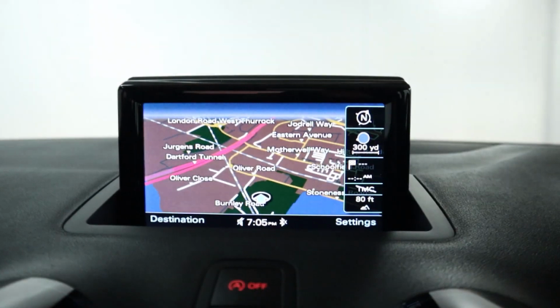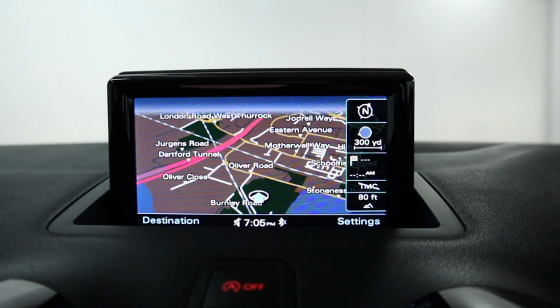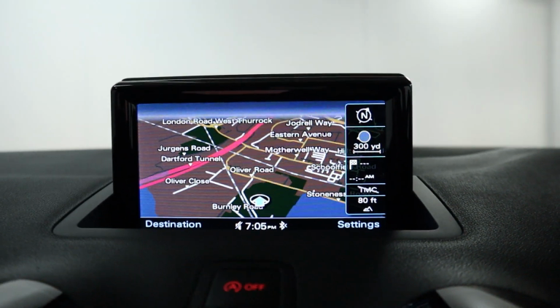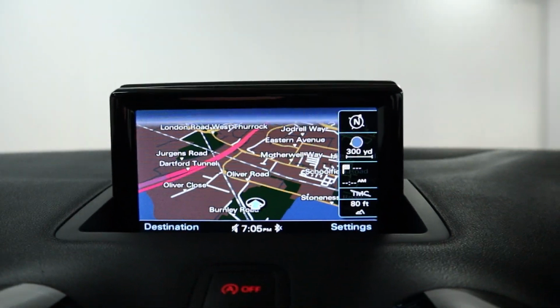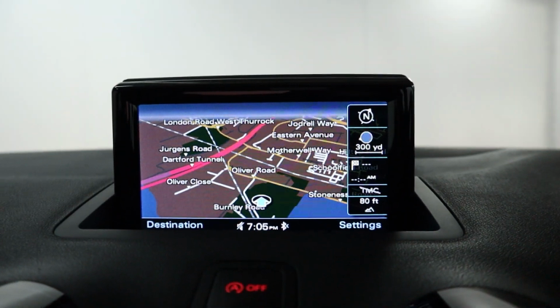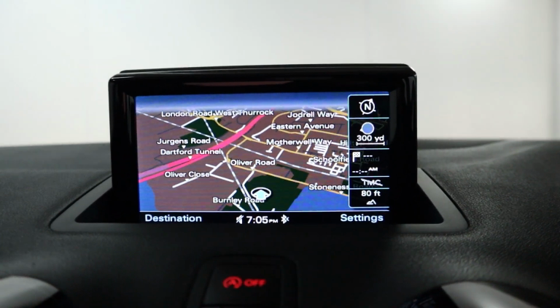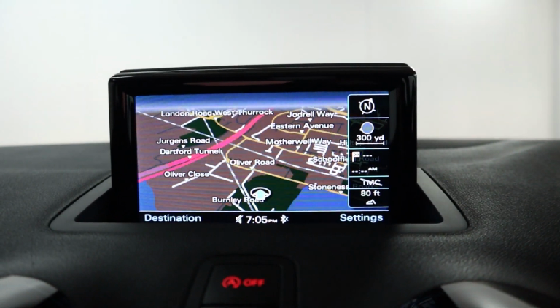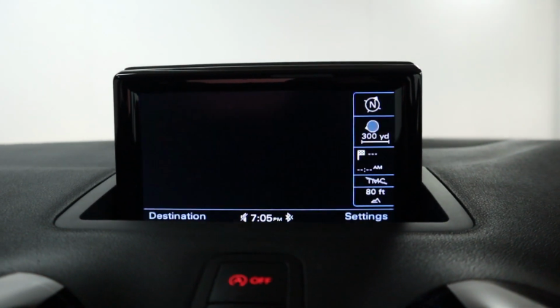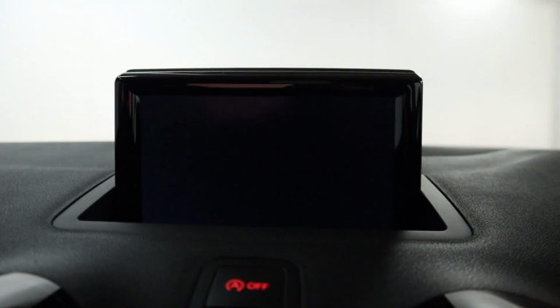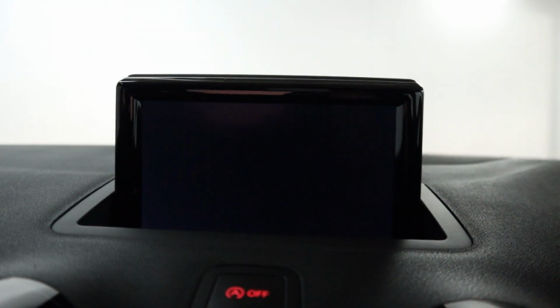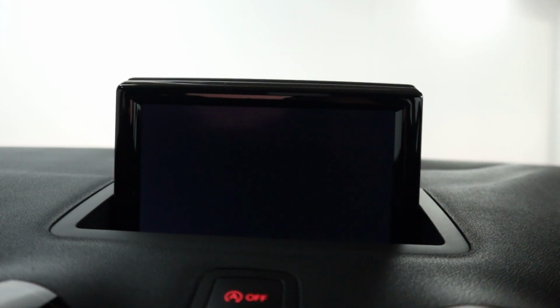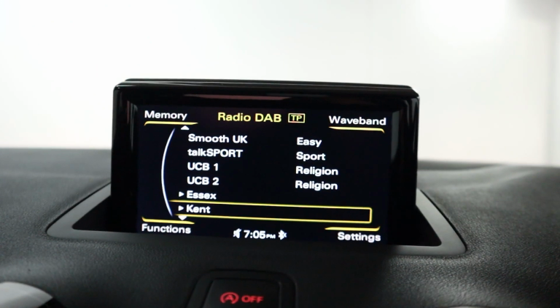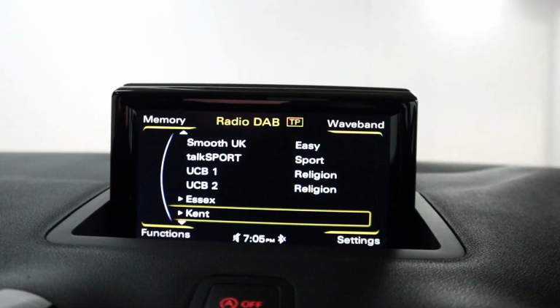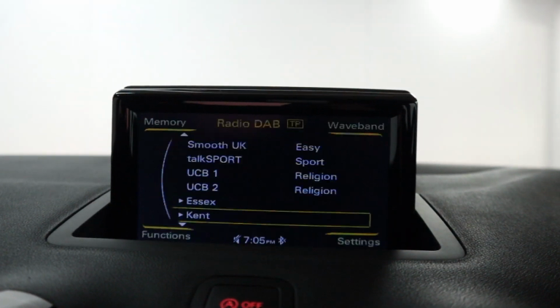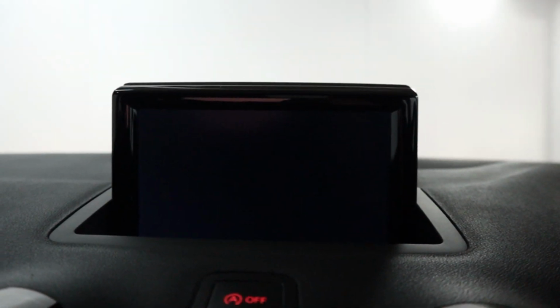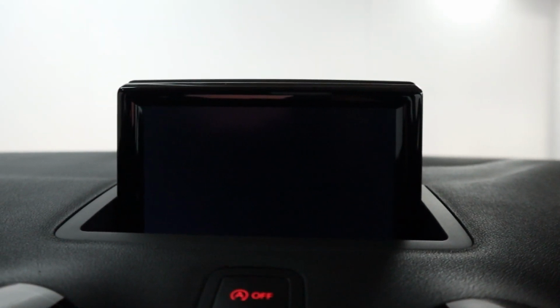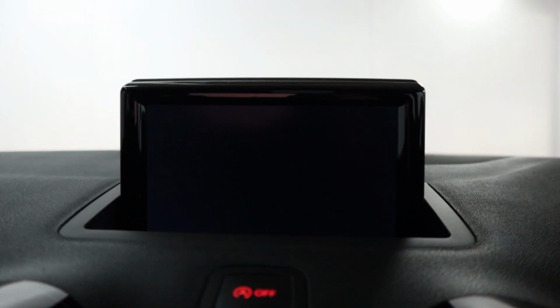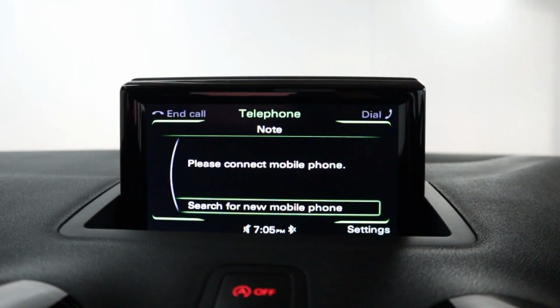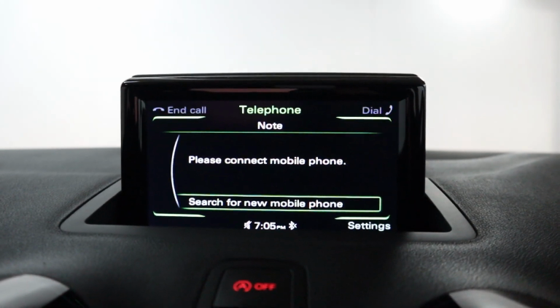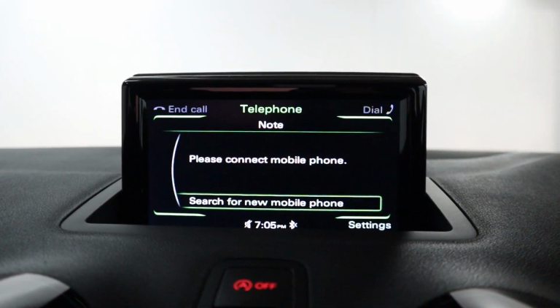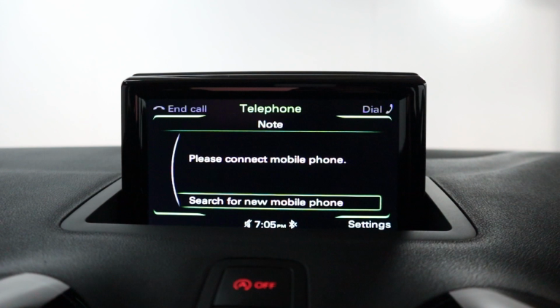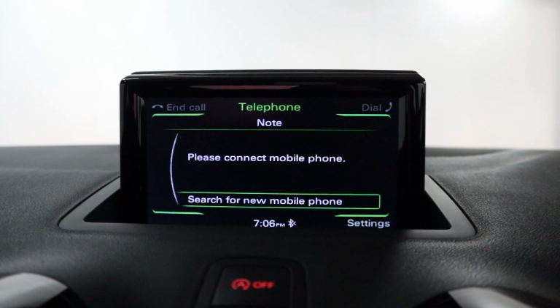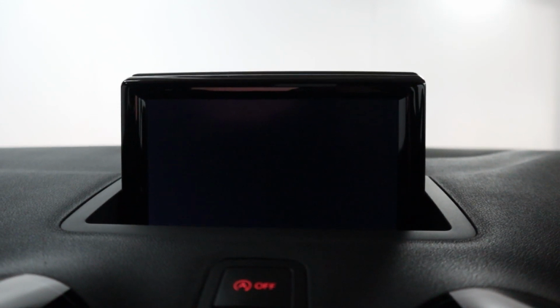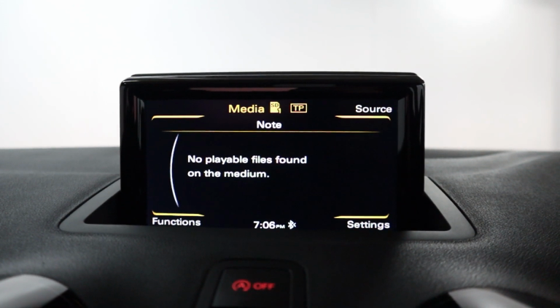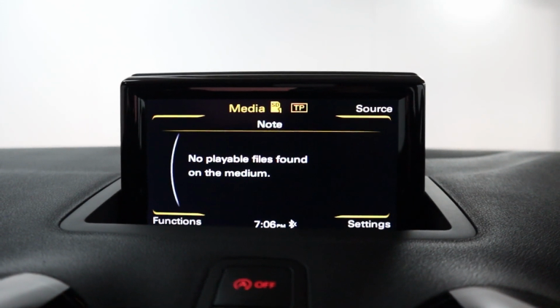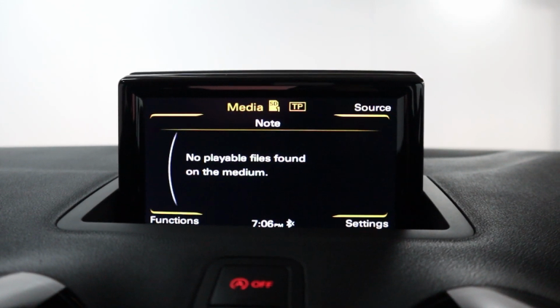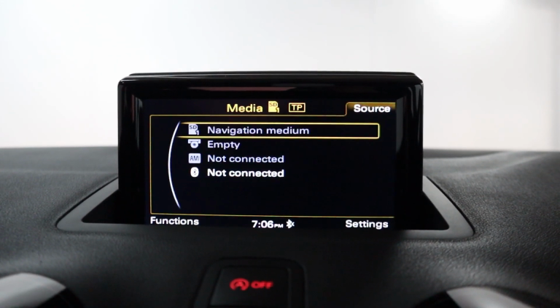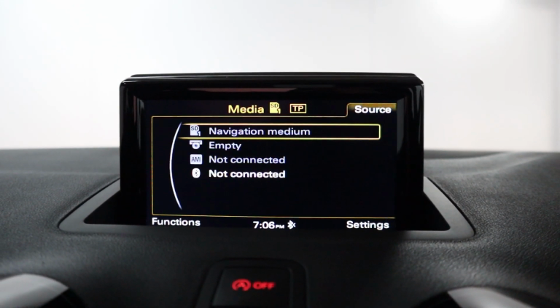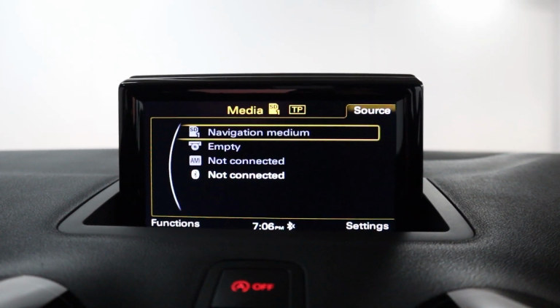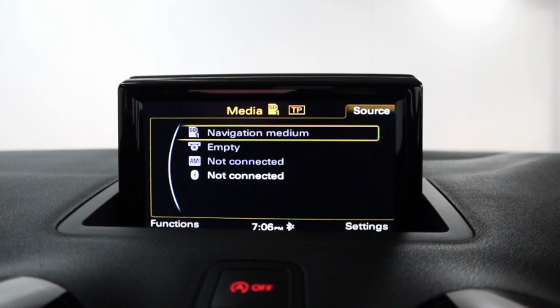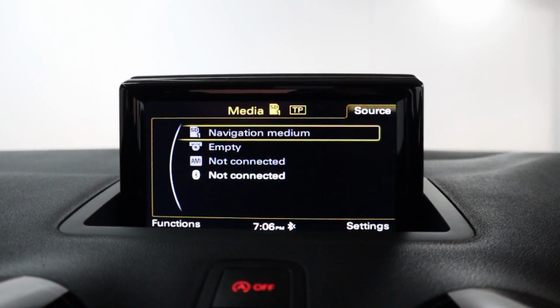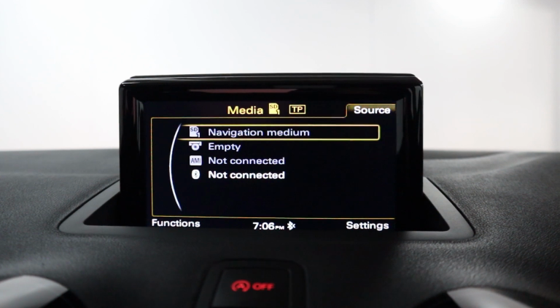Up in the centre you've got a folding screen featuring maps and navigation. You've got radio, Bluetooth connection for hands free for your phone, and different media sources including Bluetooth and CD.